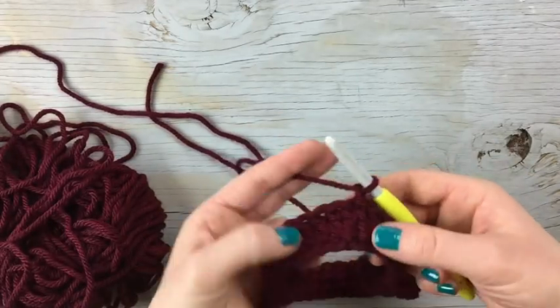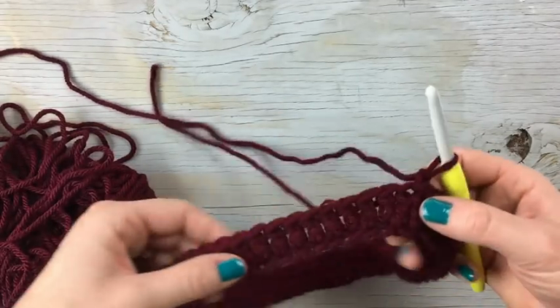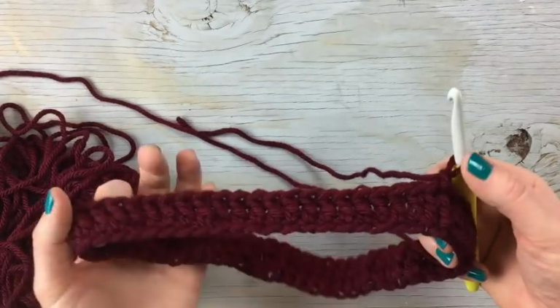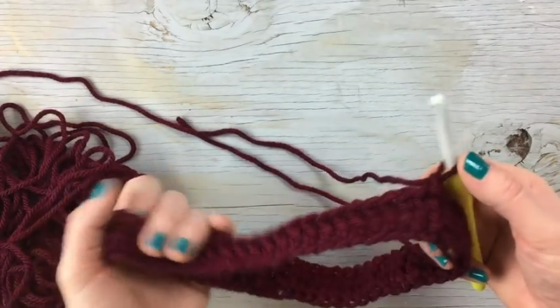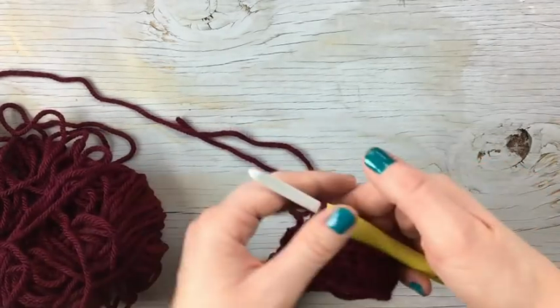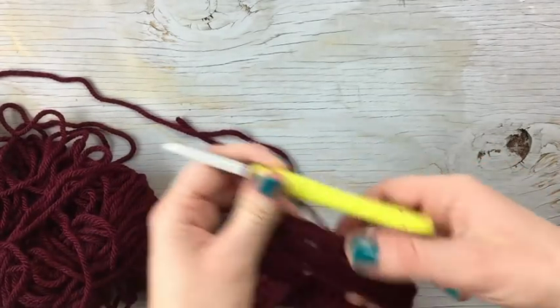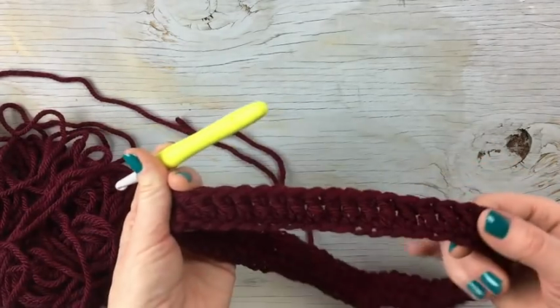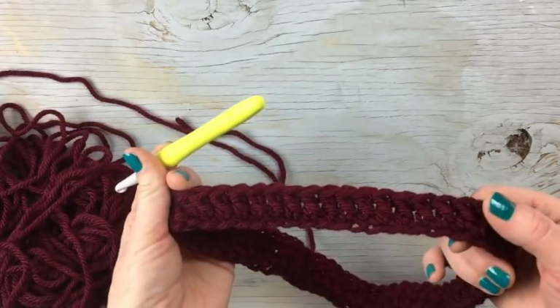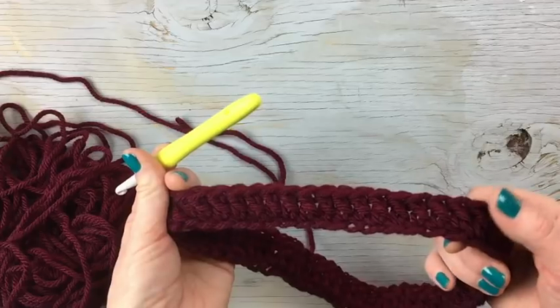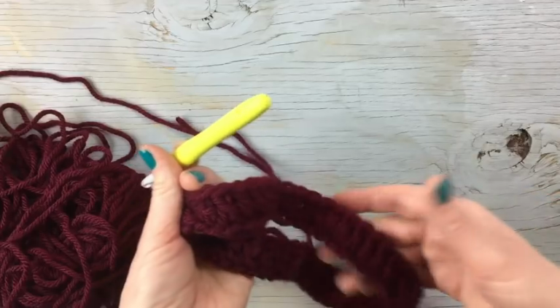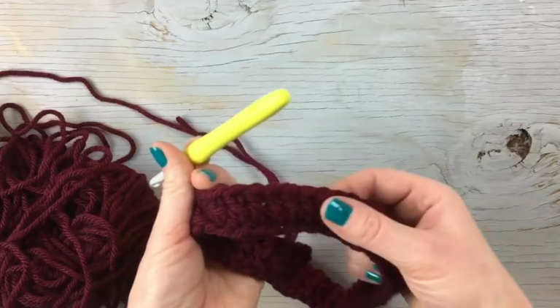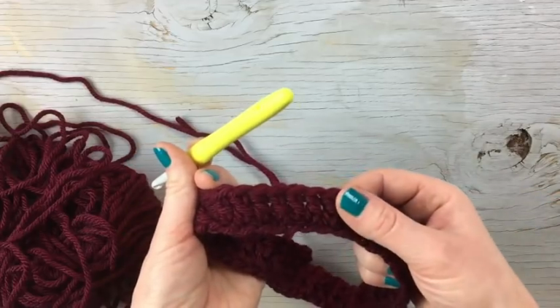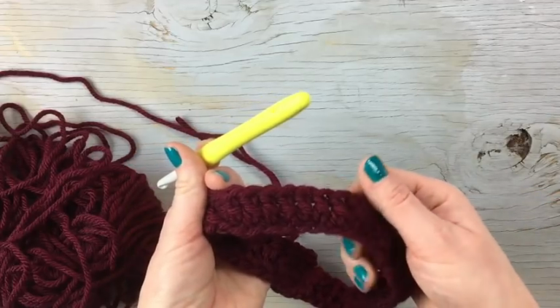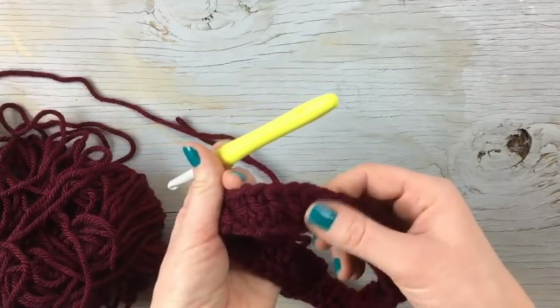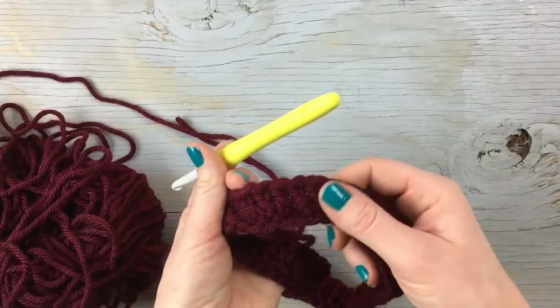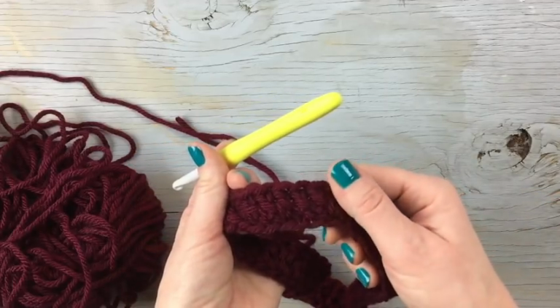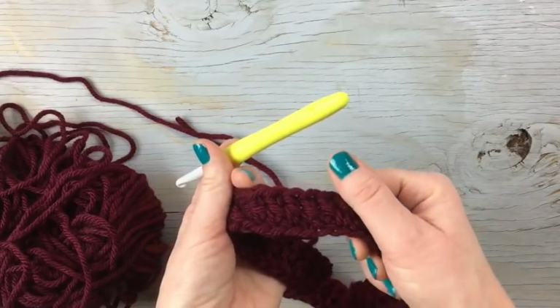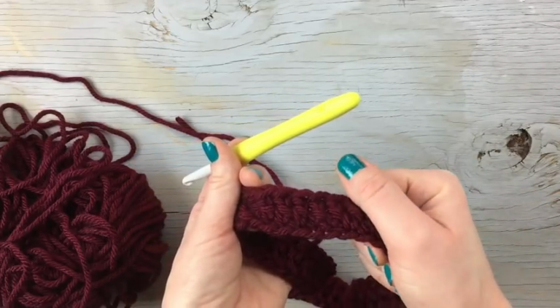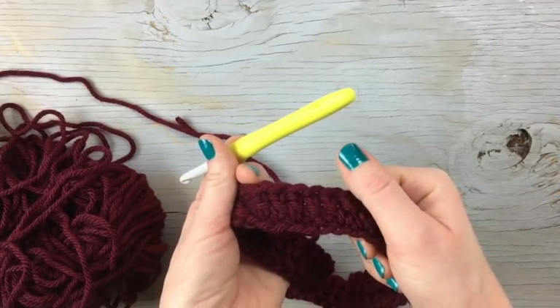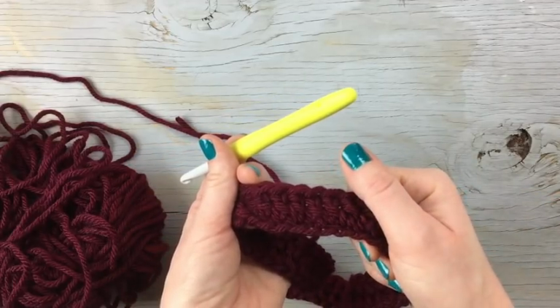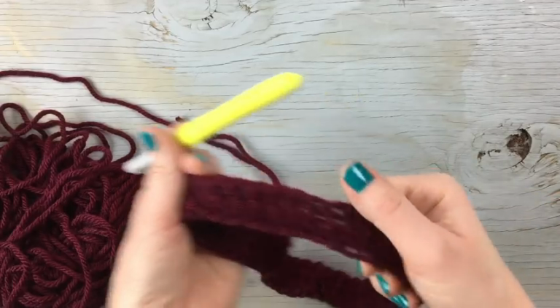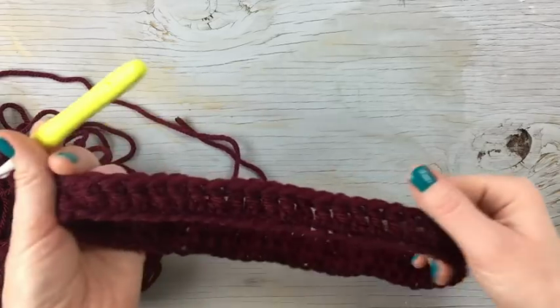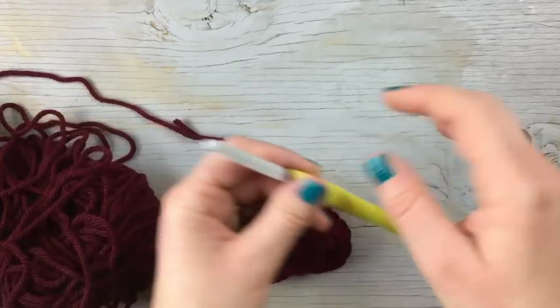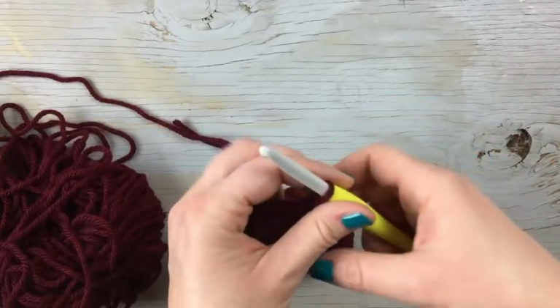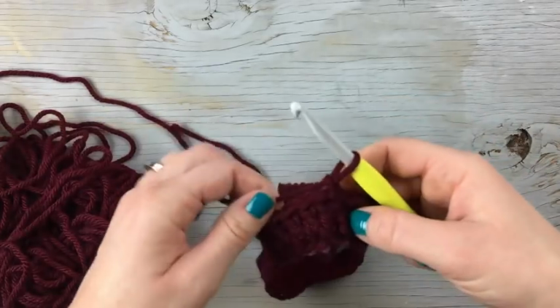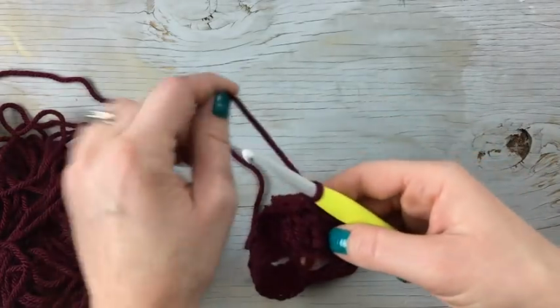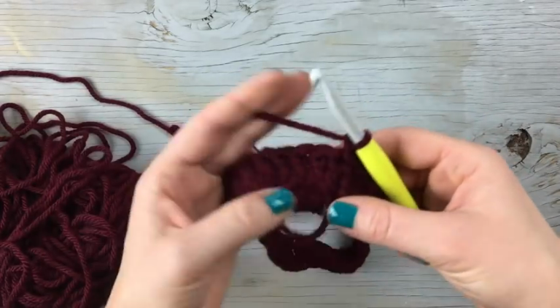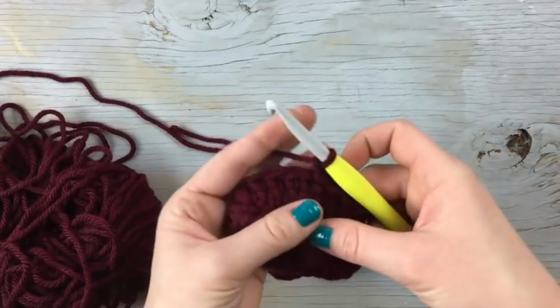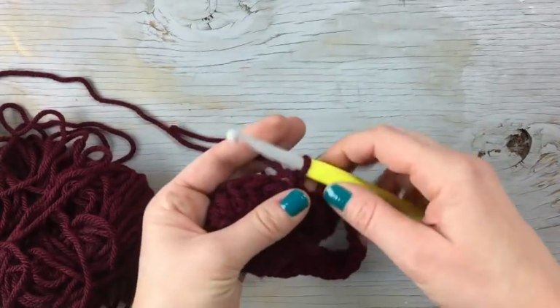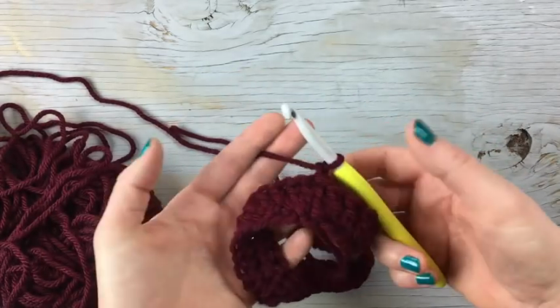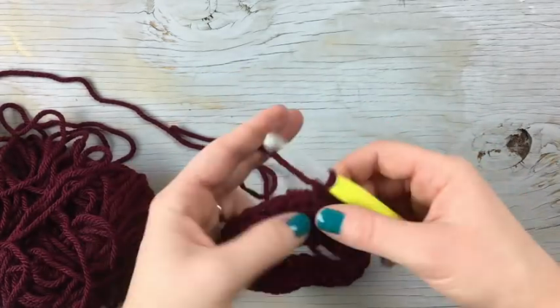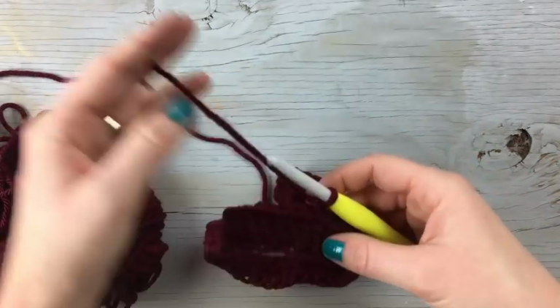I started with a sample of a row of double crochet — this is just a sample. You're going to want to read the pattern that you're working on, and then this will help you work on the snowfall technique that comes after.